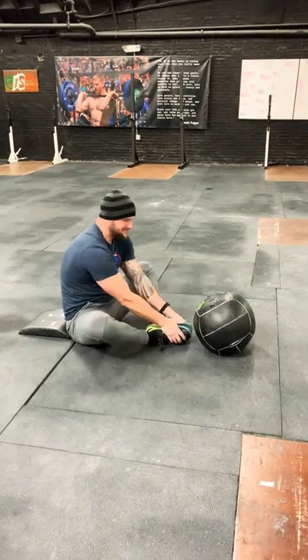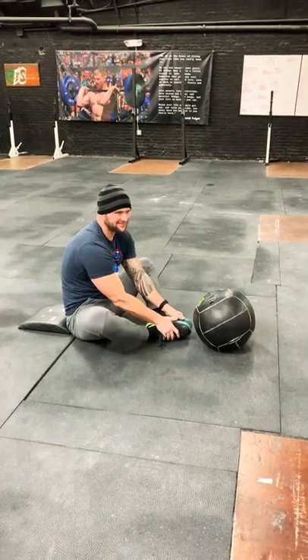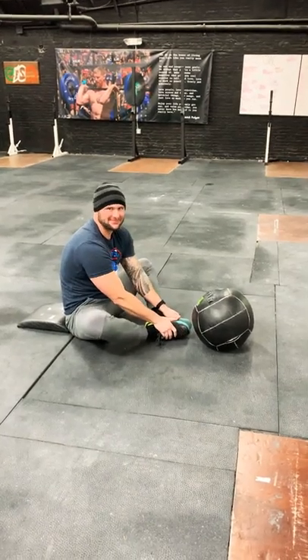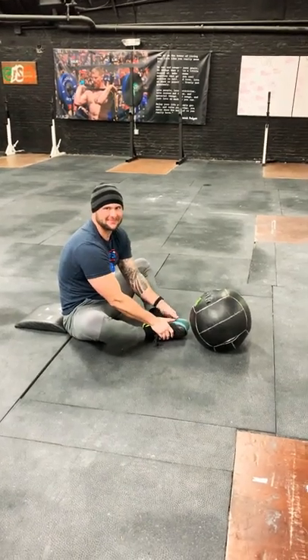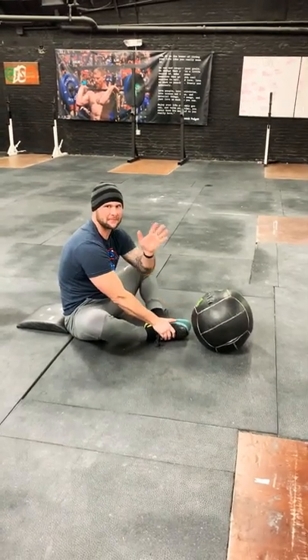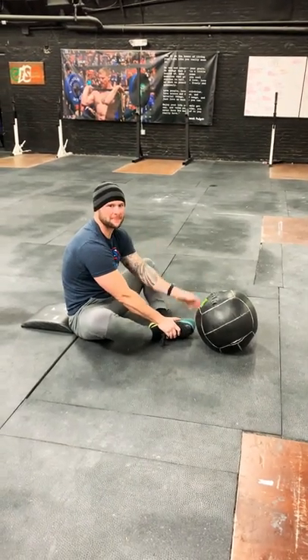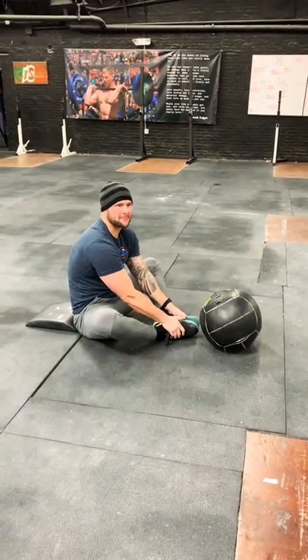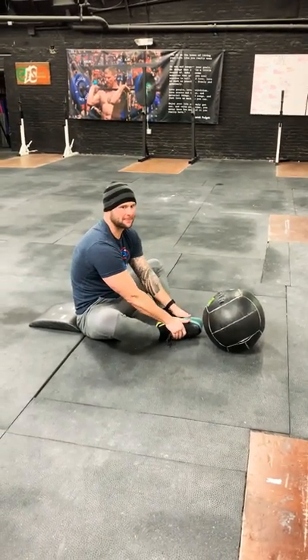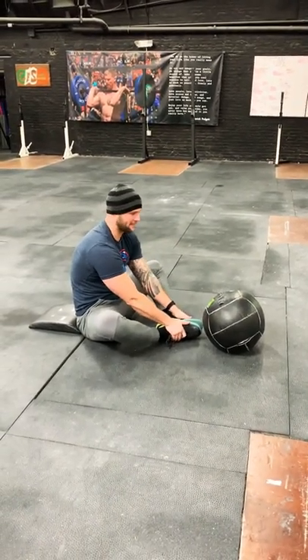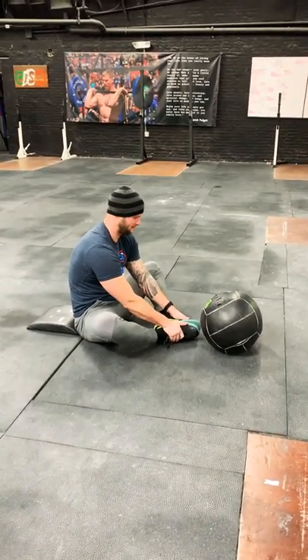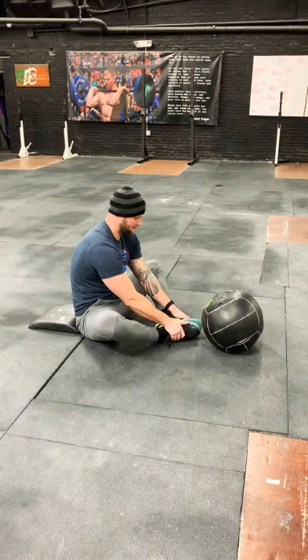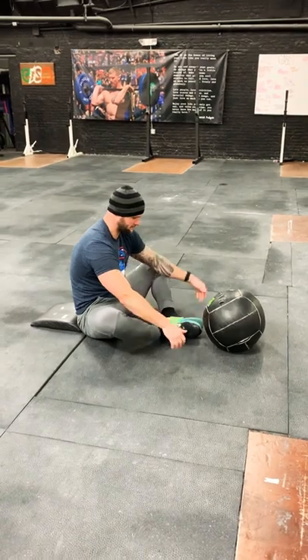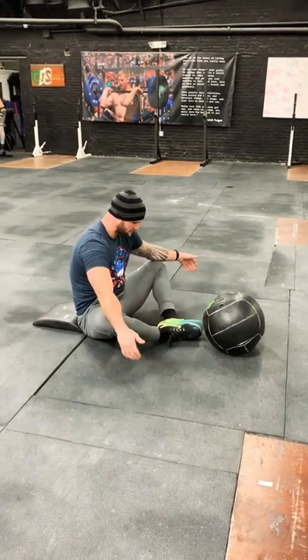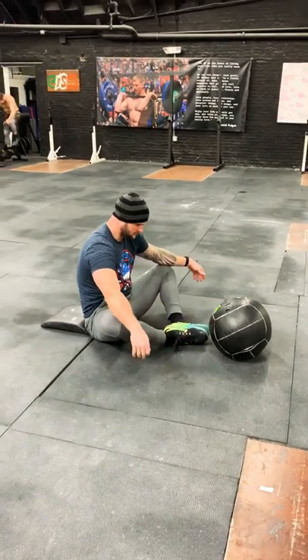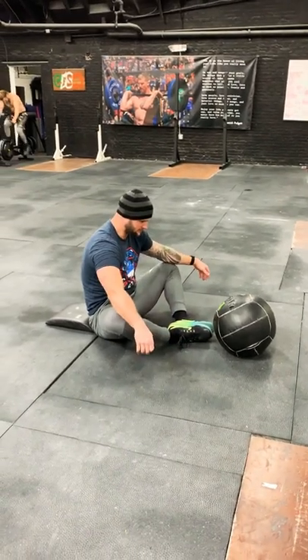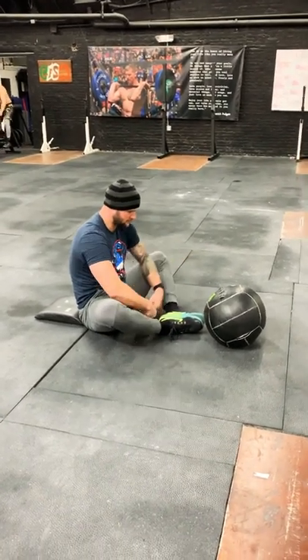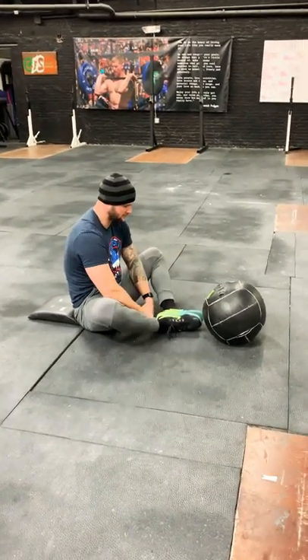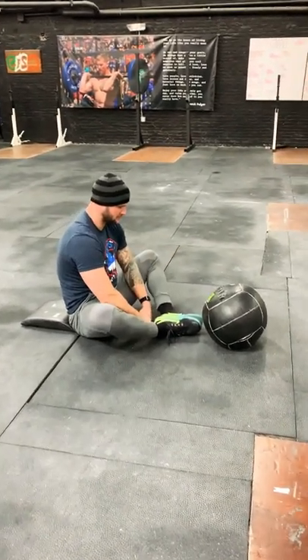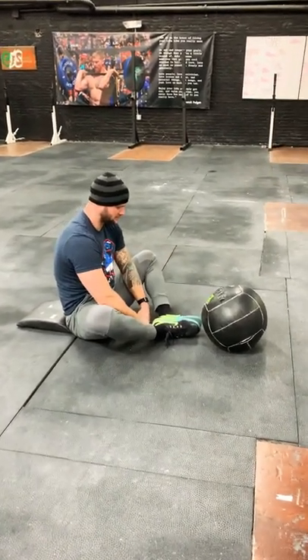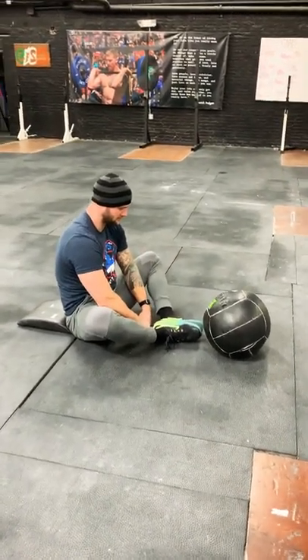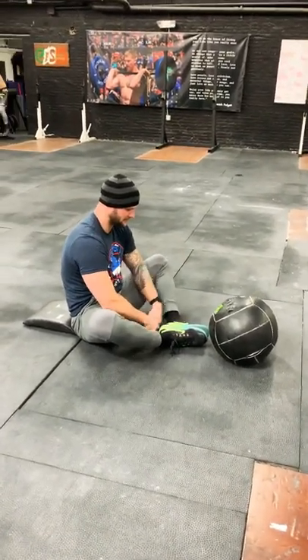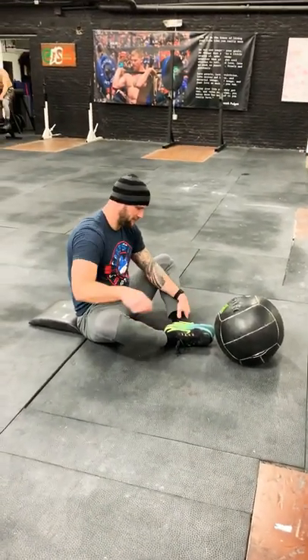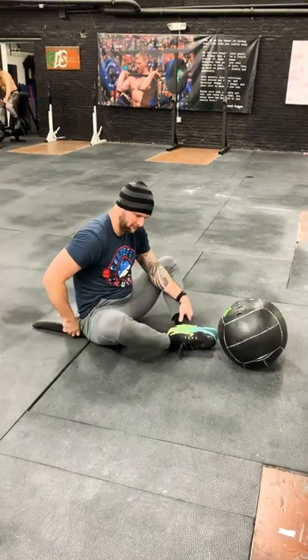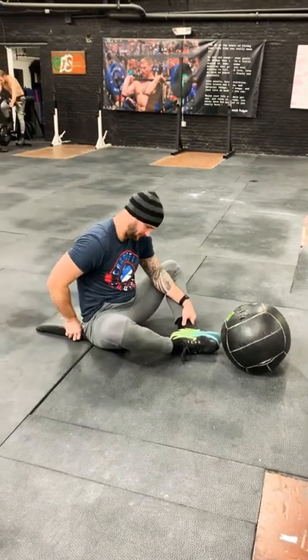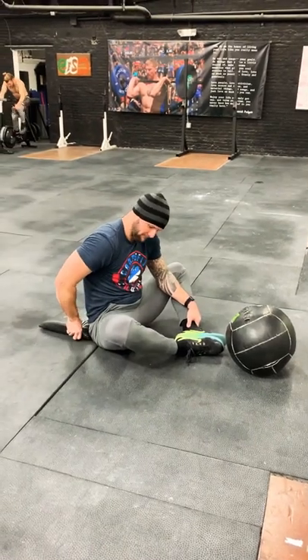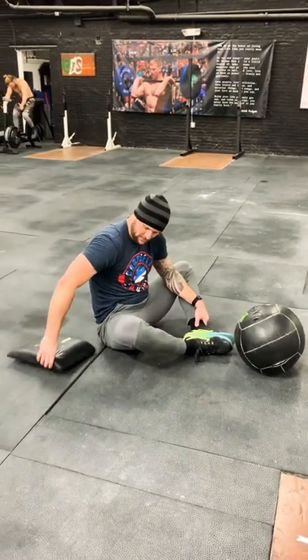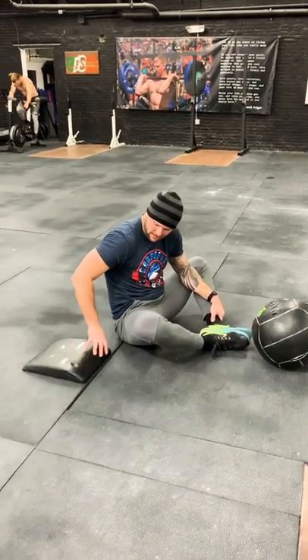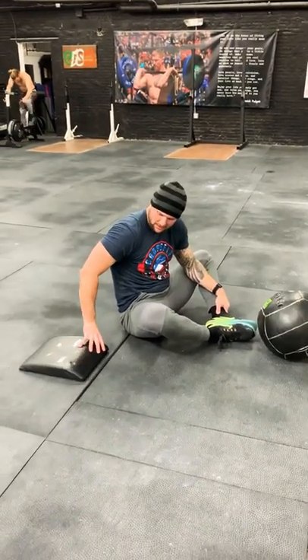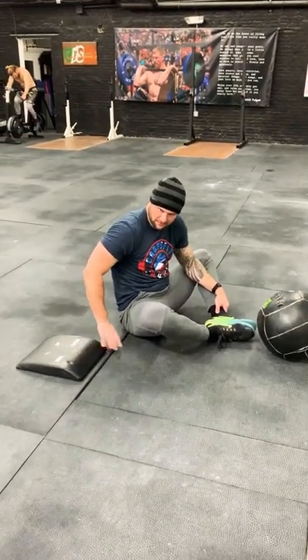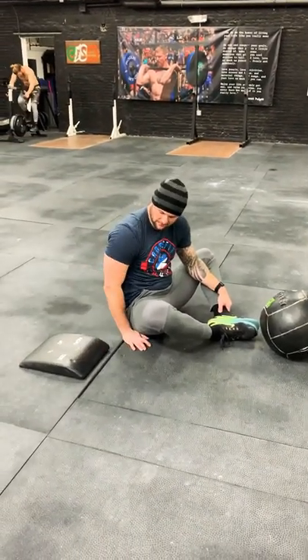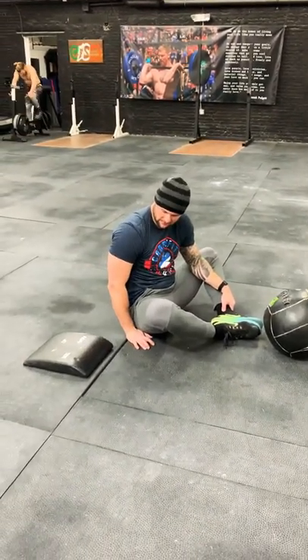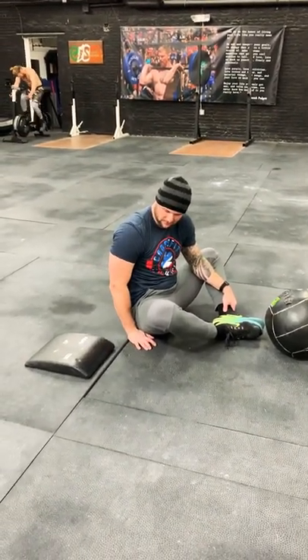All right guys, we got coach Chad here. We're going to go over the medicine ball ab mat sit-up. When you're setting up, you want the bottoms of the feet together and then knees splayed out to the side in that butterfly position. With the ab mat, we have the bigger part of the ab mat behind him, so he's going to set that up.